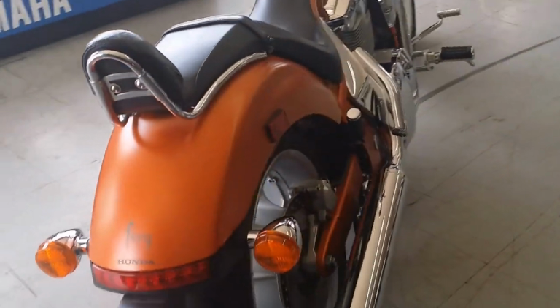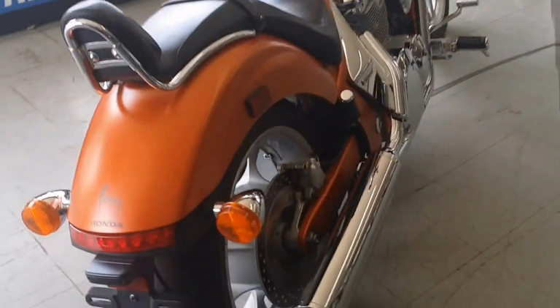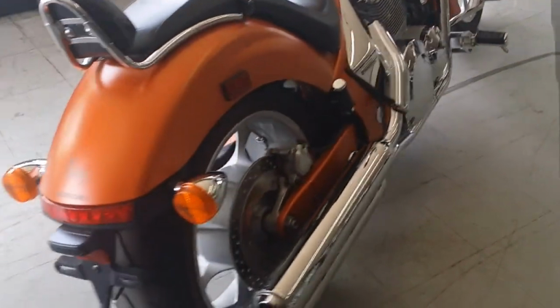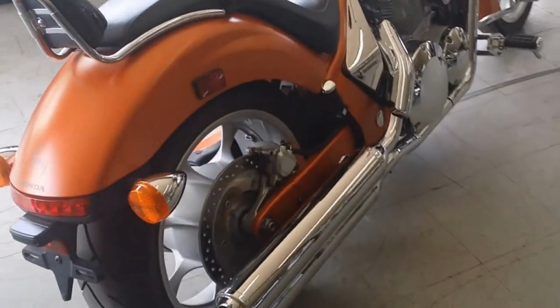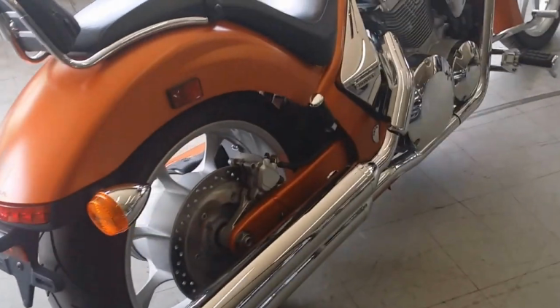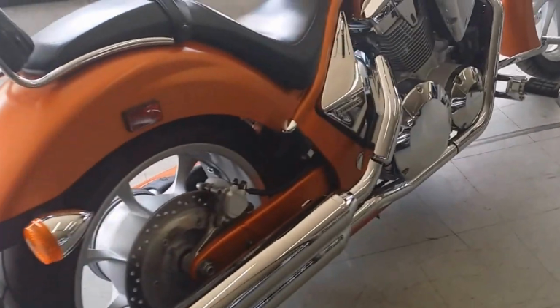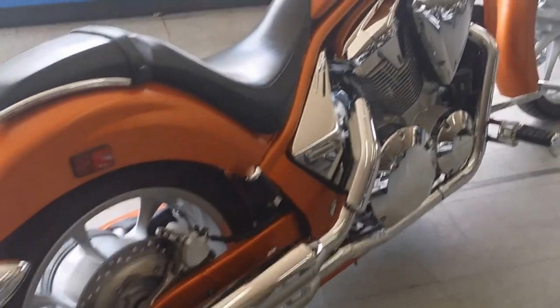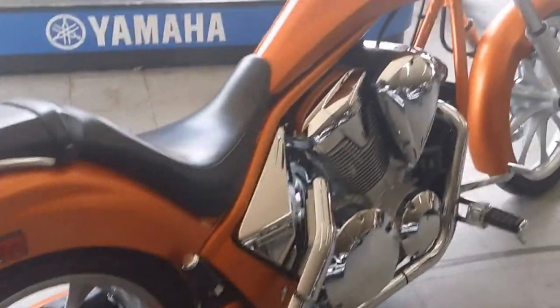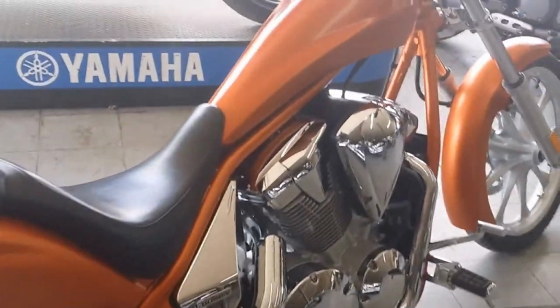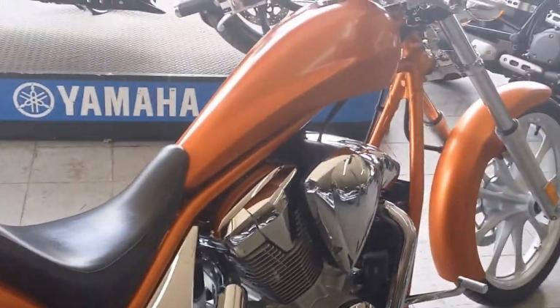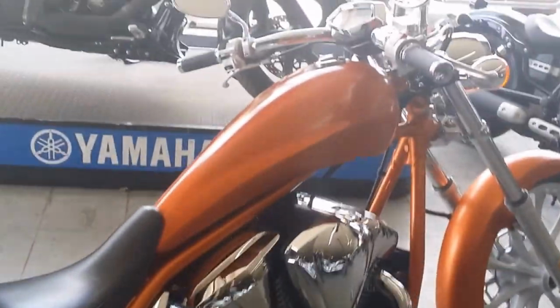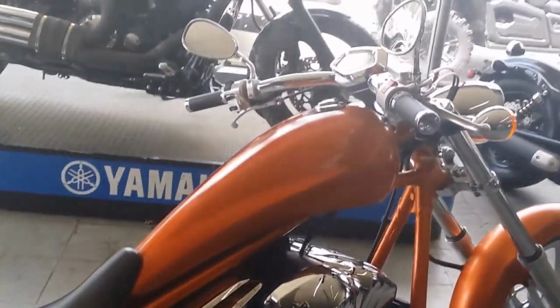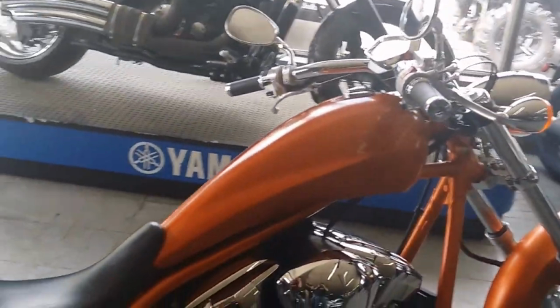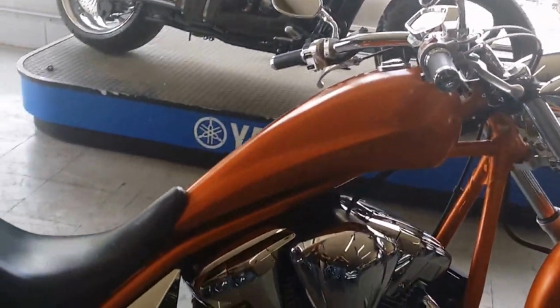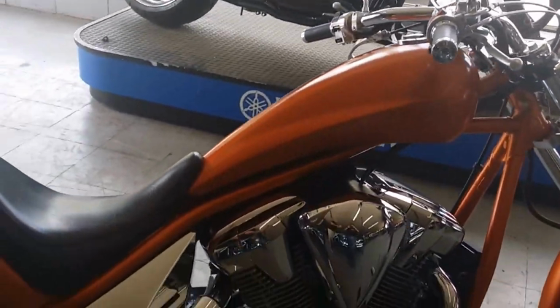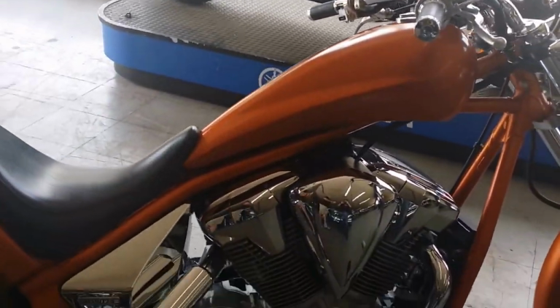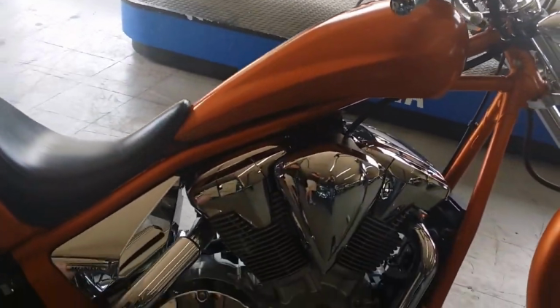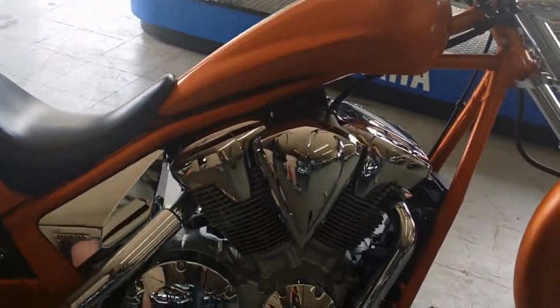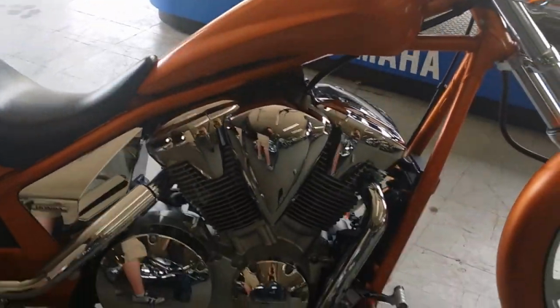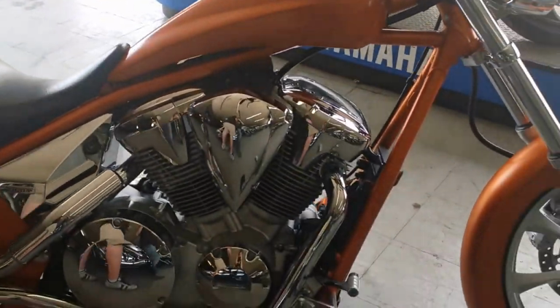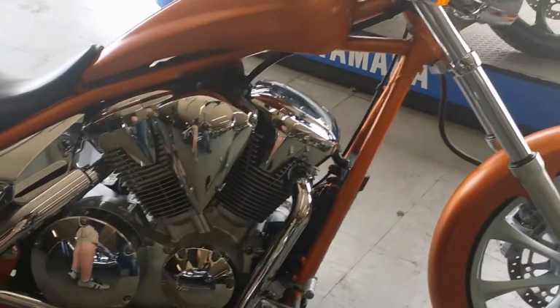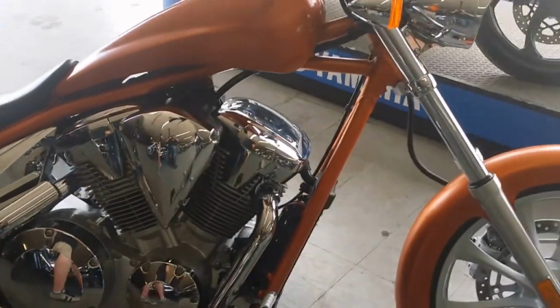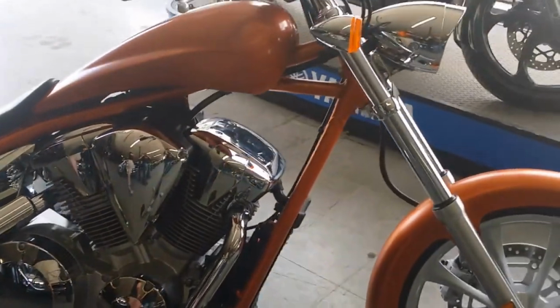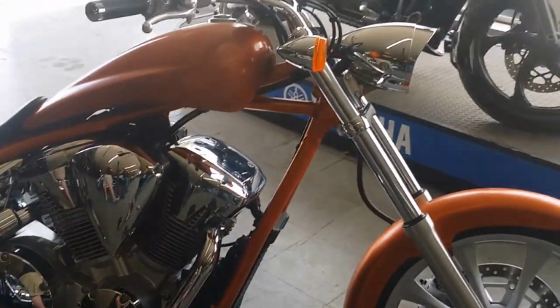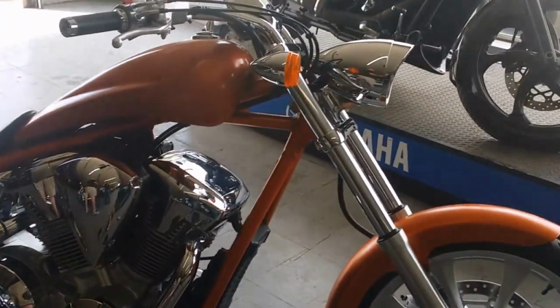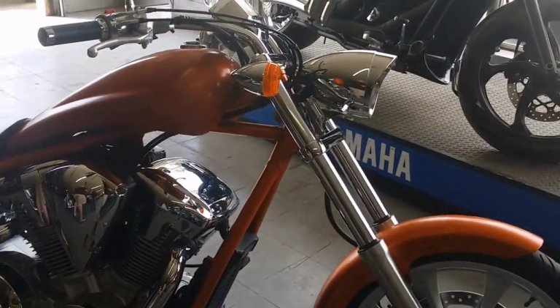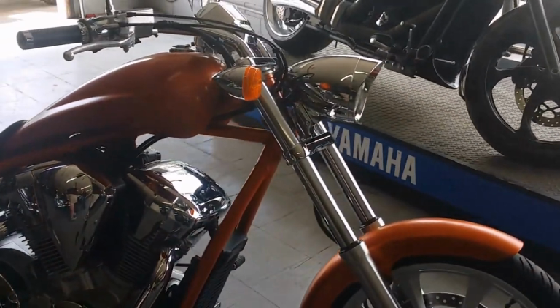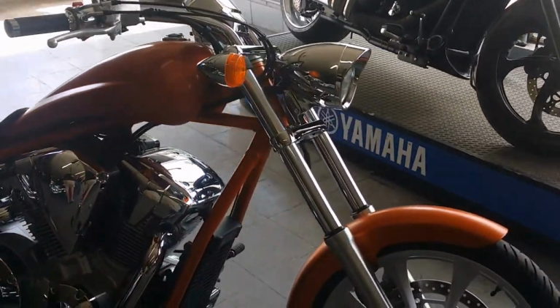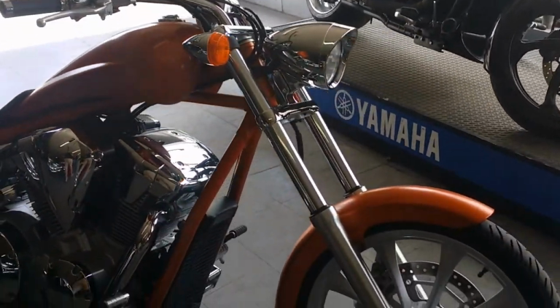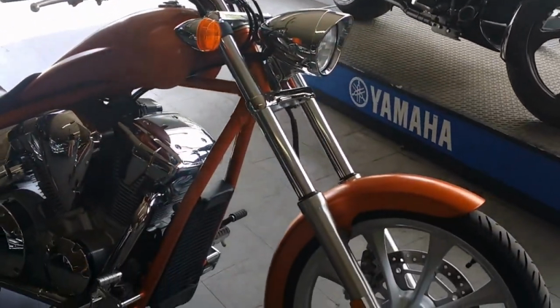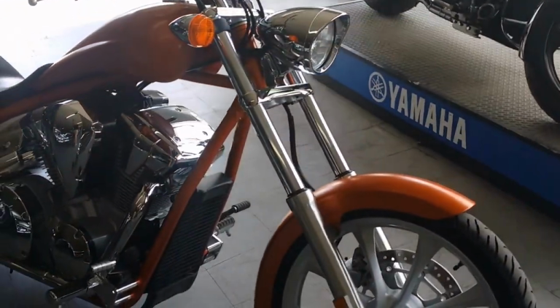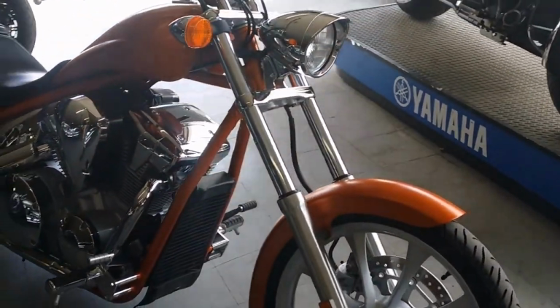This burnt orange Fury turns heads everywhere you go — a steal at only $99.99. Check out our website, ApprovalPowerSports.com, for over 400 used motorcycles in stock and financing programs for everyone.